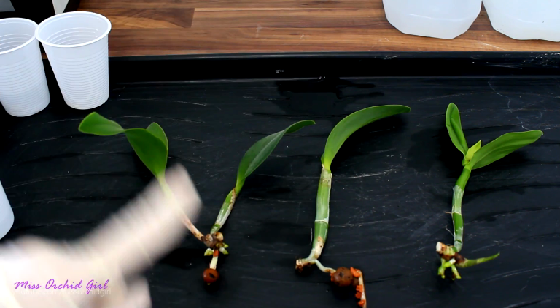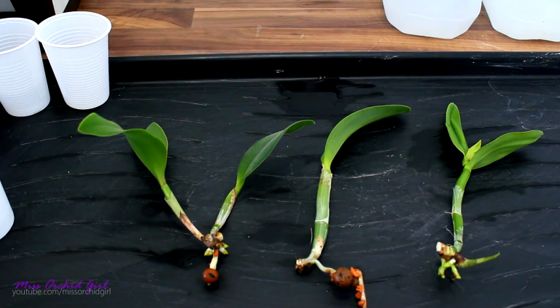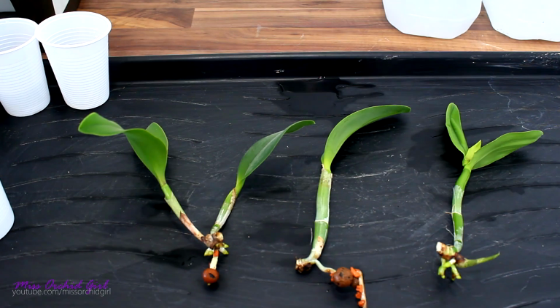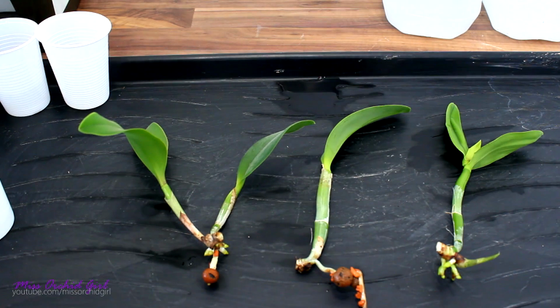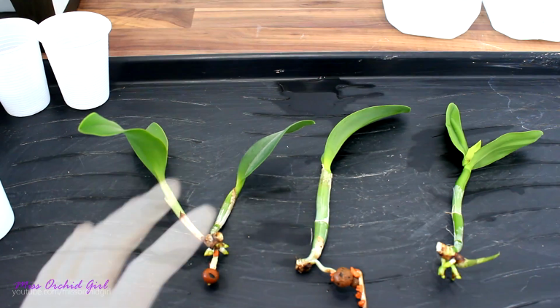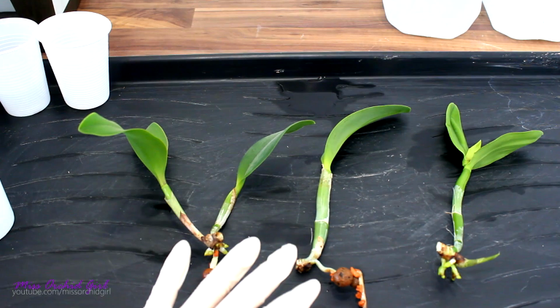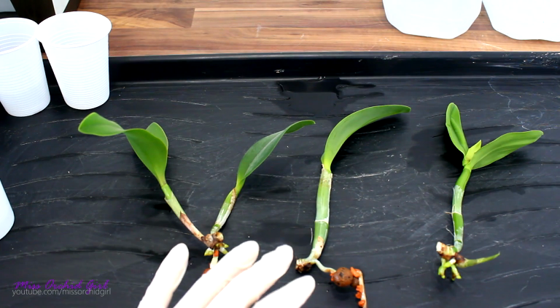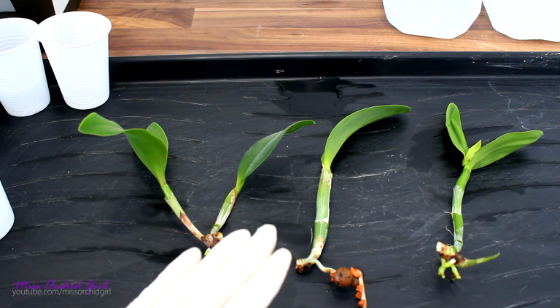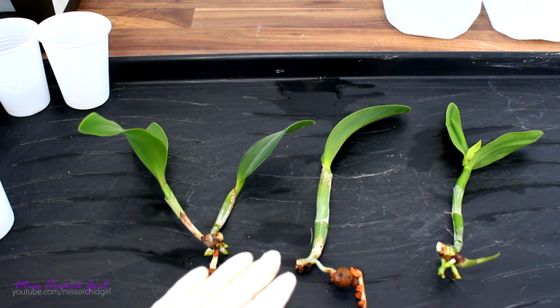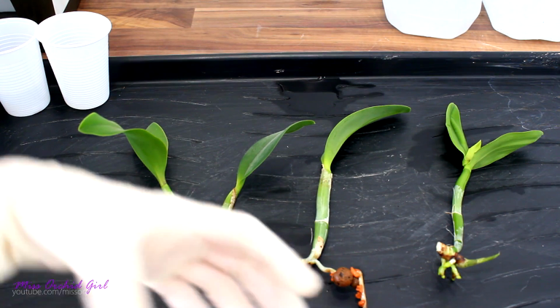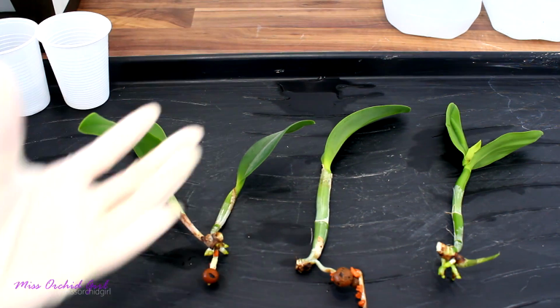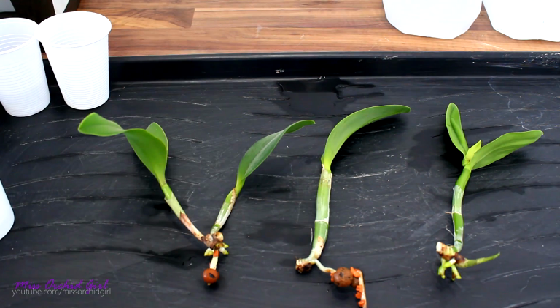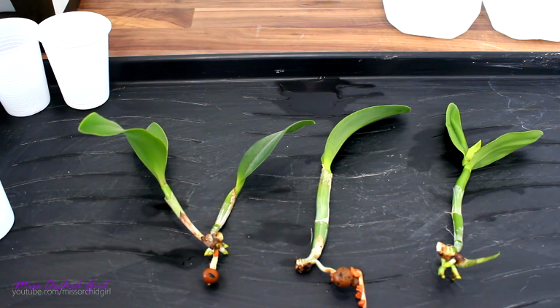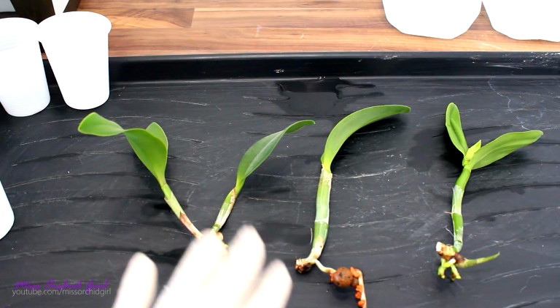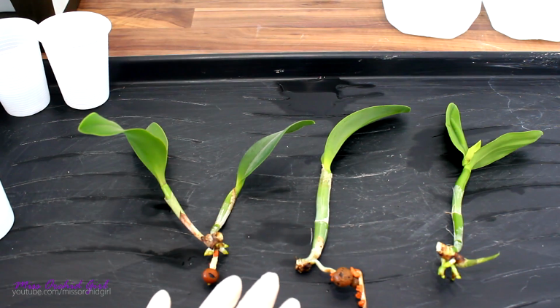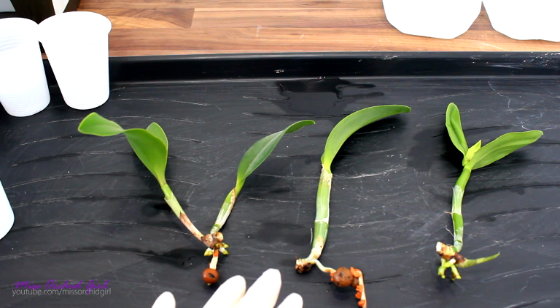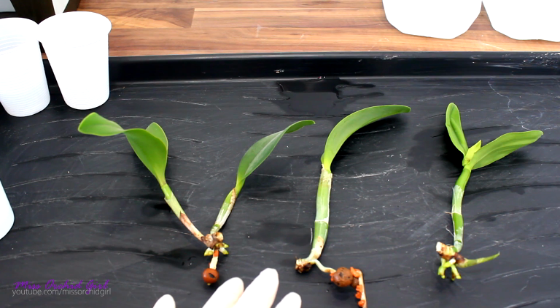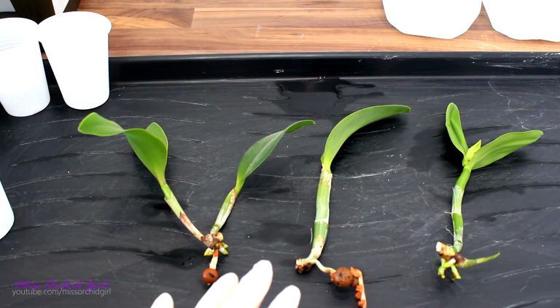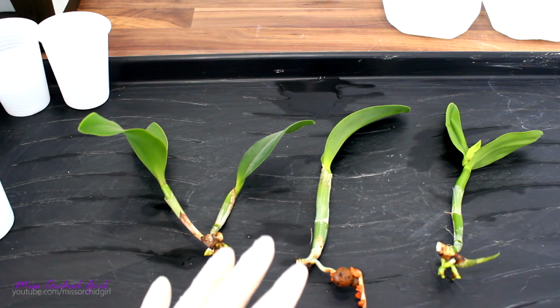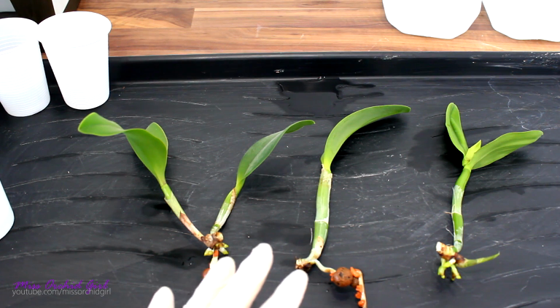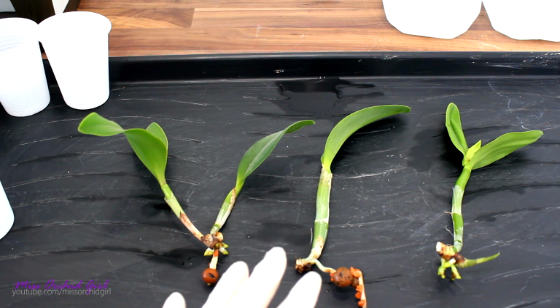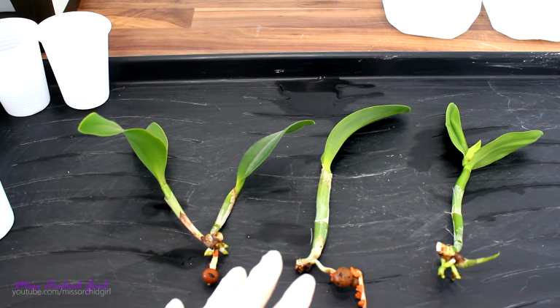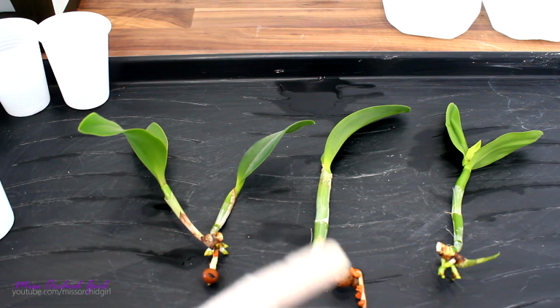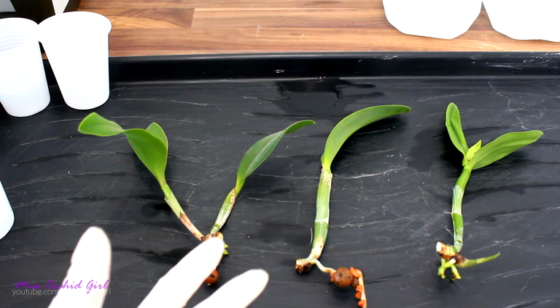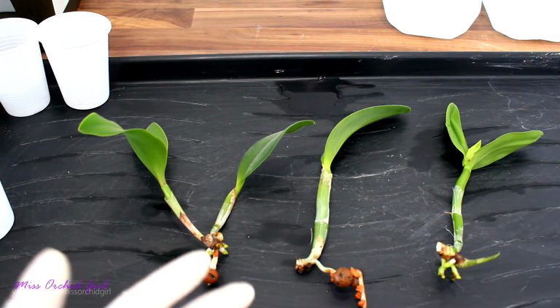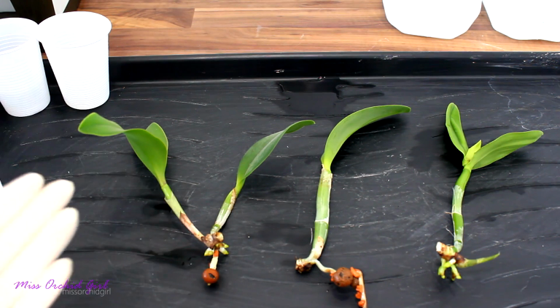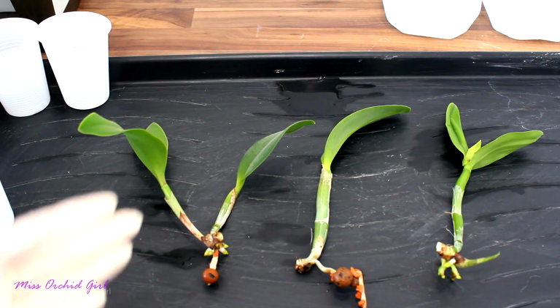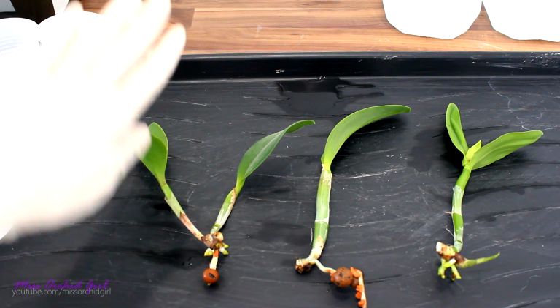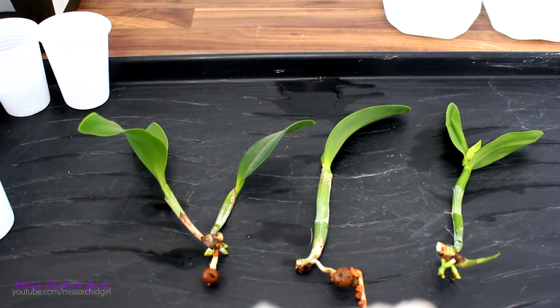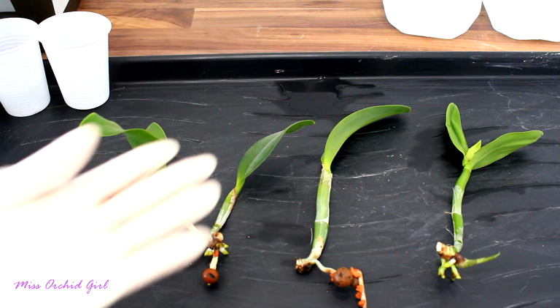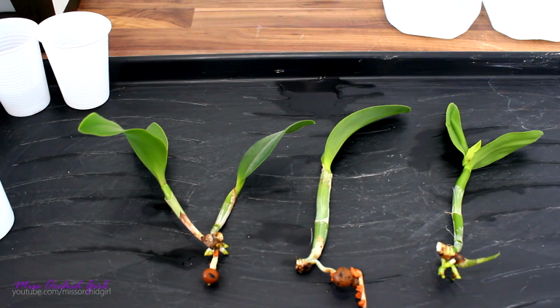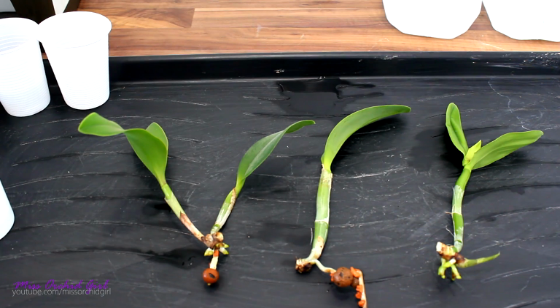And this is what I'm looking for. With this, I can try to start a new plant. Leaving the previous growth would have been dangerous for one, and secondly it would have impaired the new growth that will form.